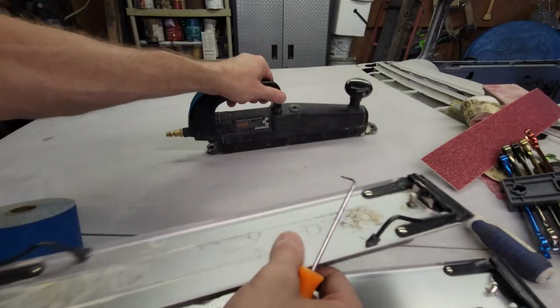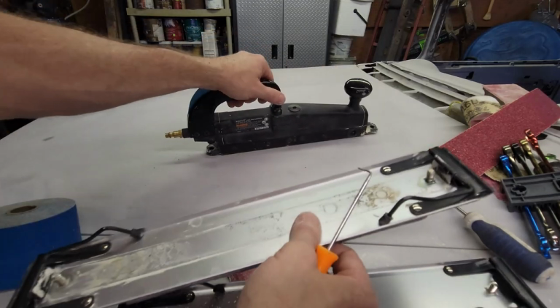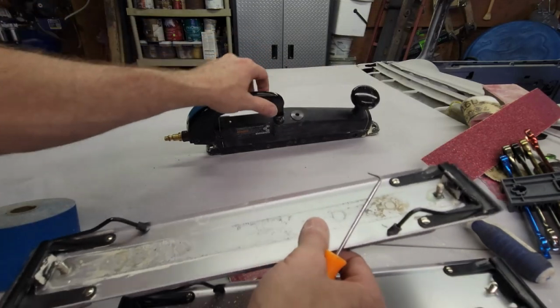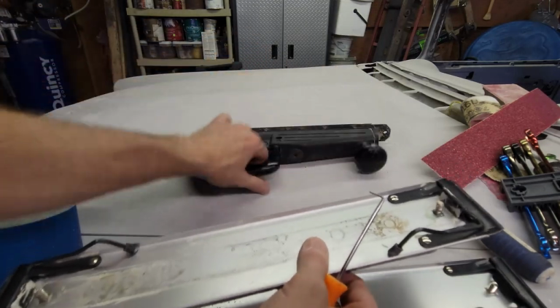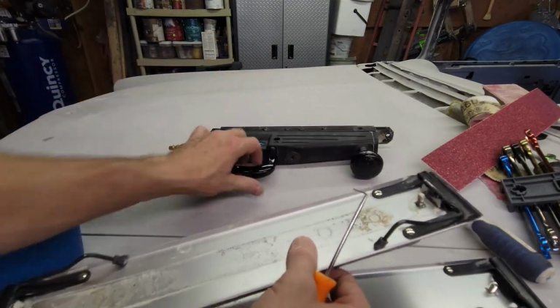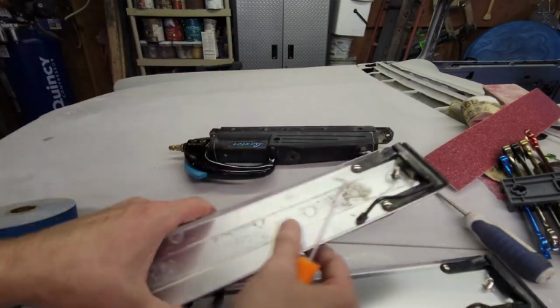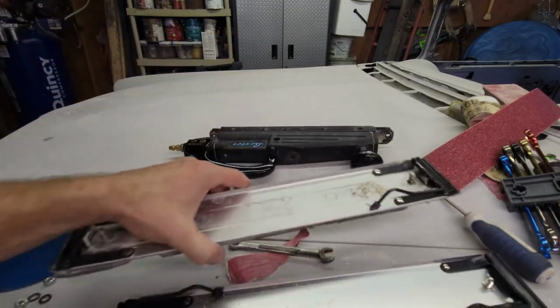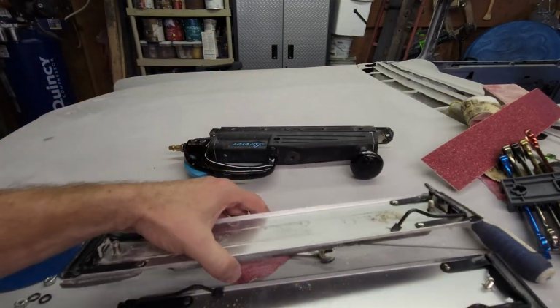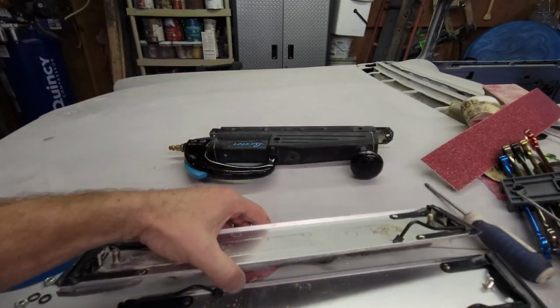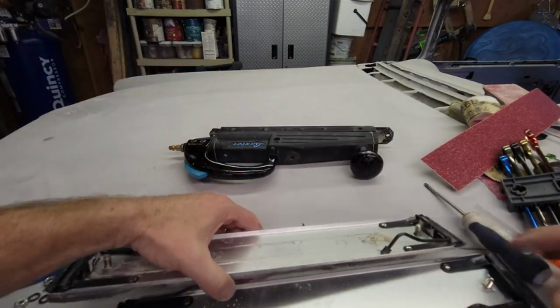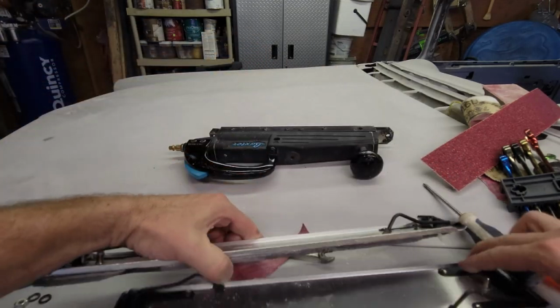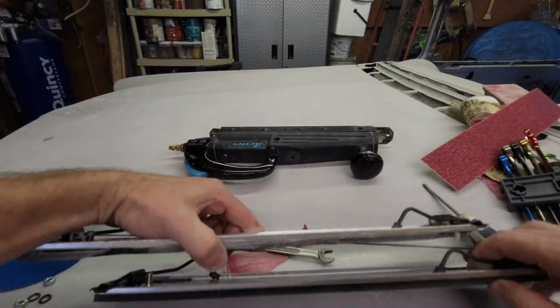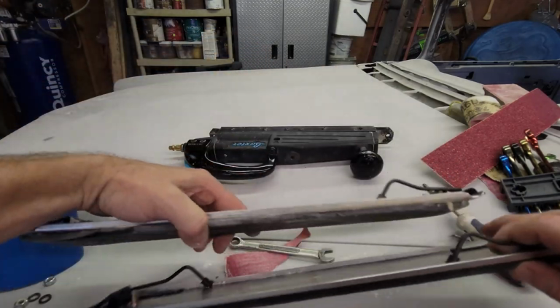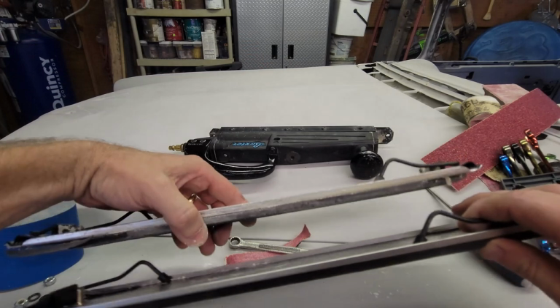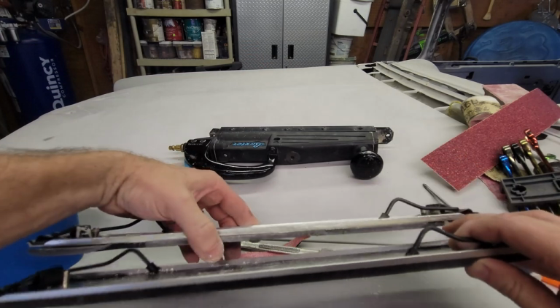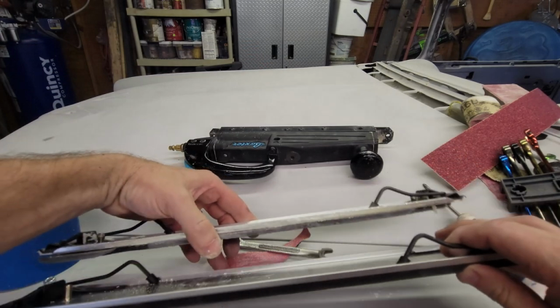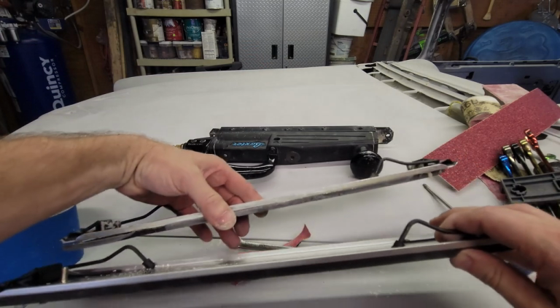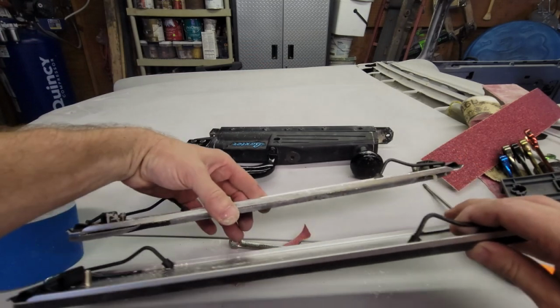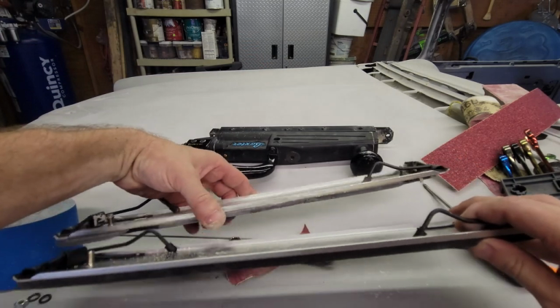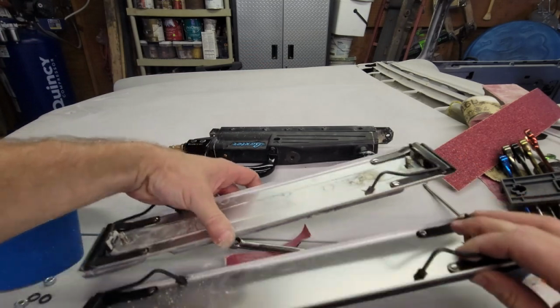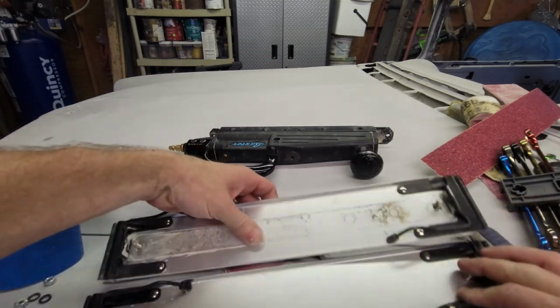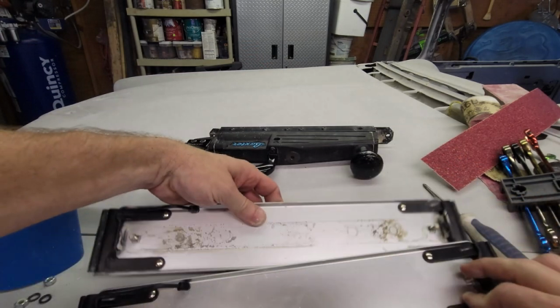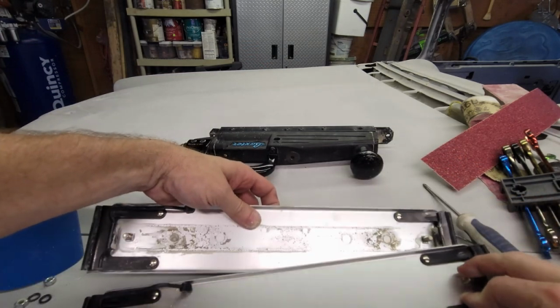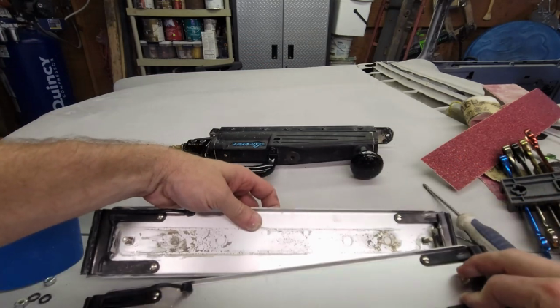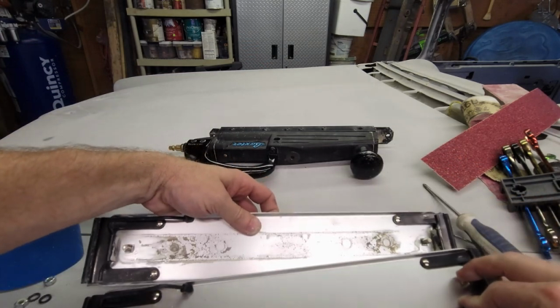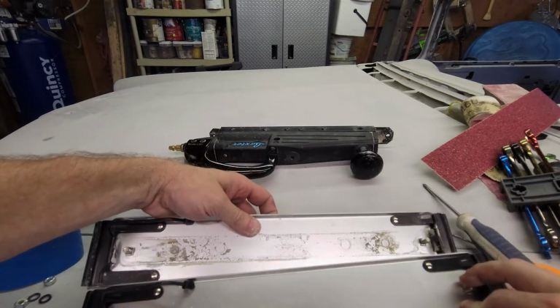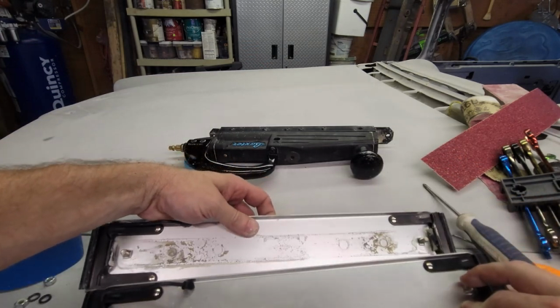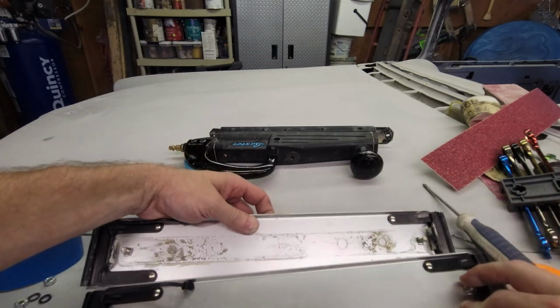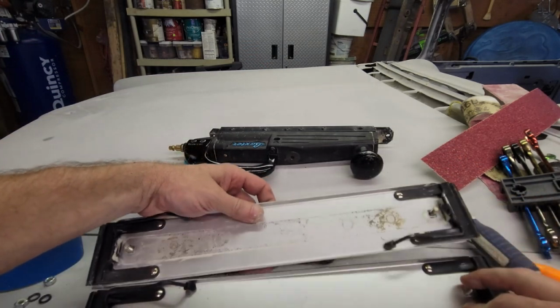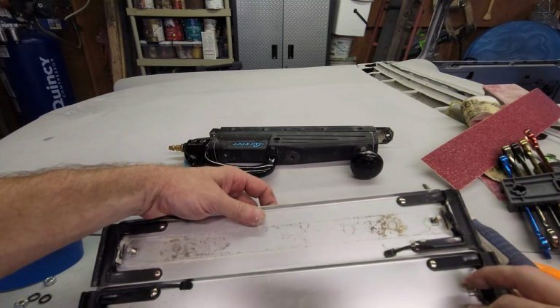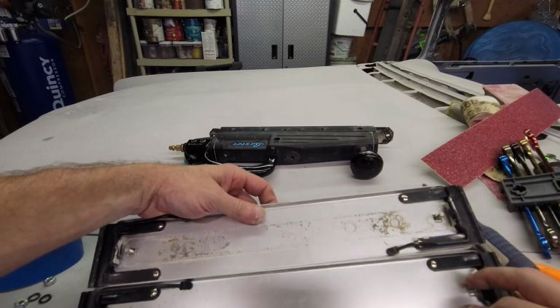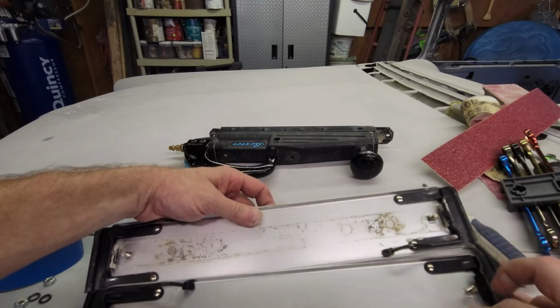Both bolts are off and the deck should just come right off. Now let's look at it — the old and new decks are pretty much identical.